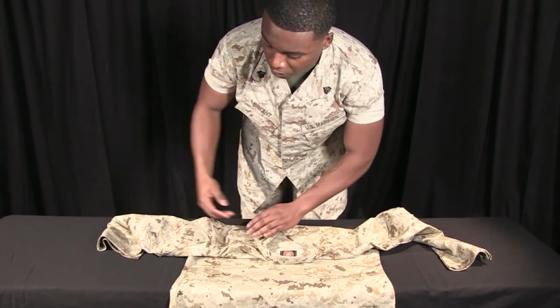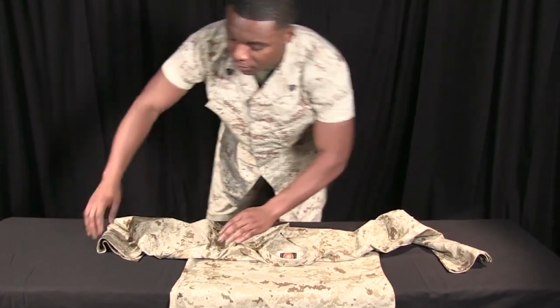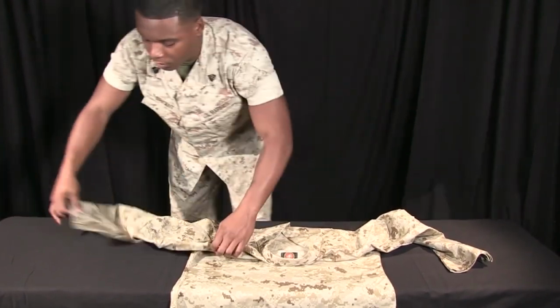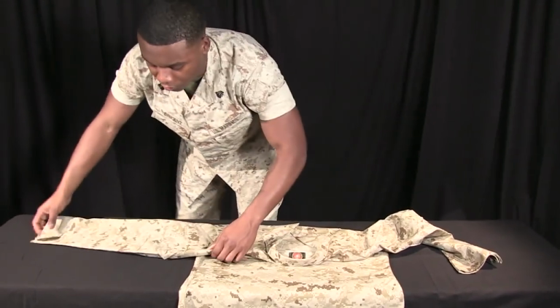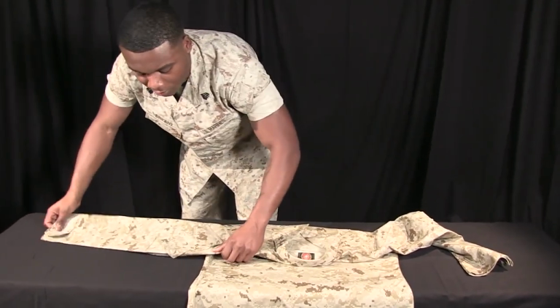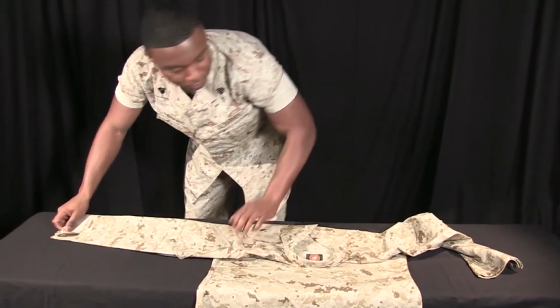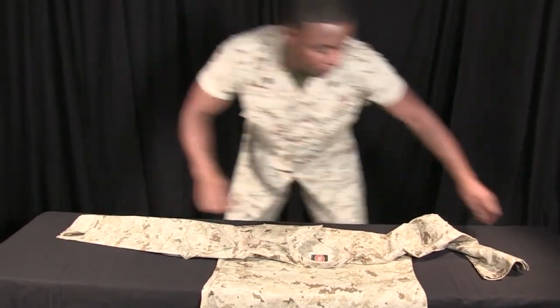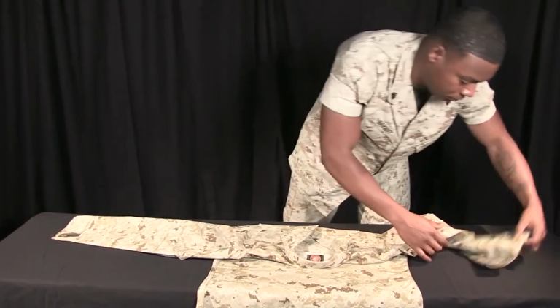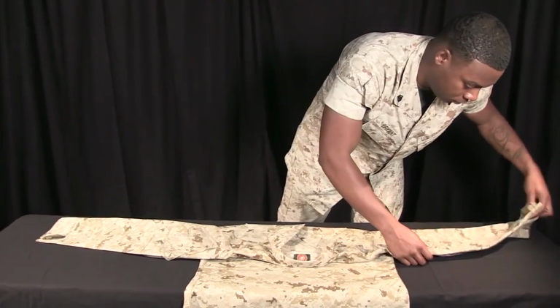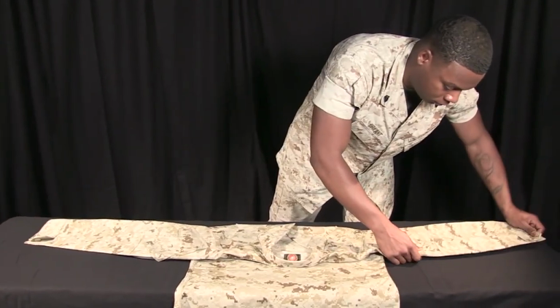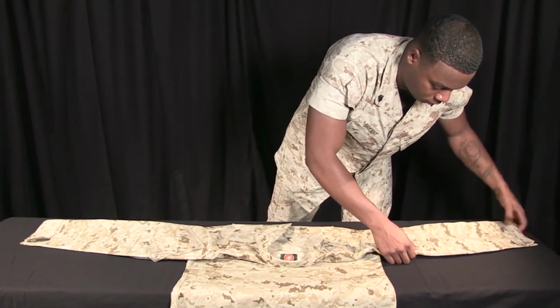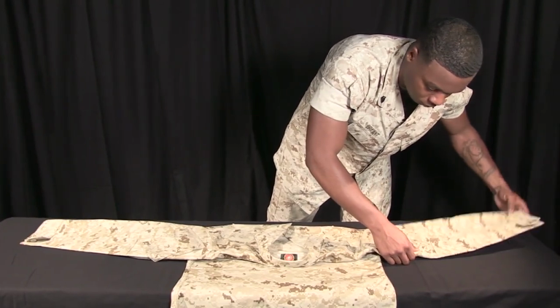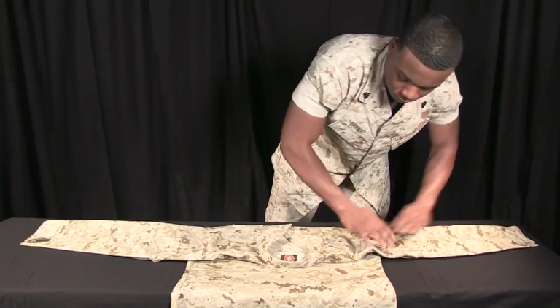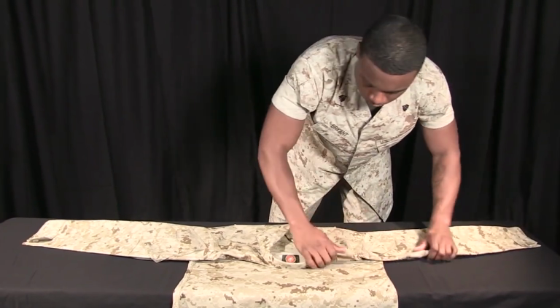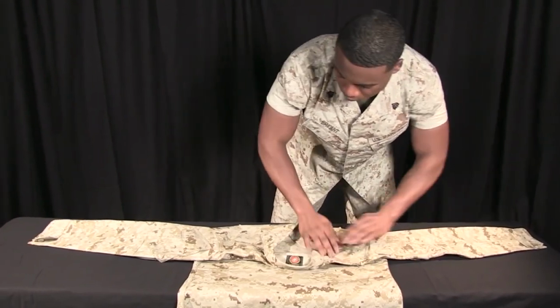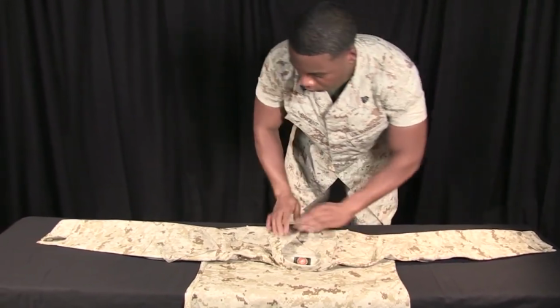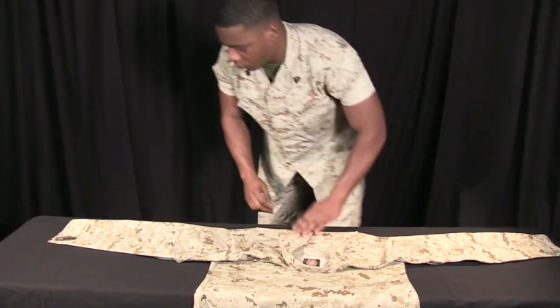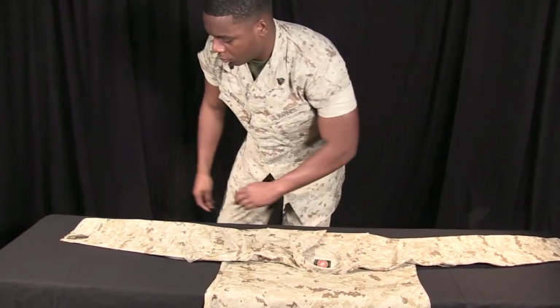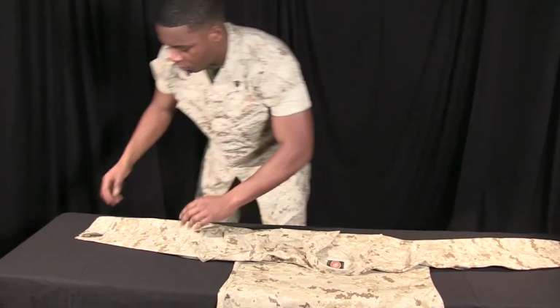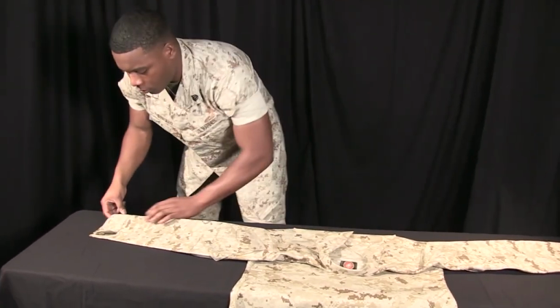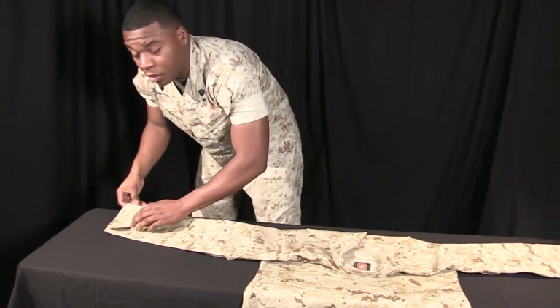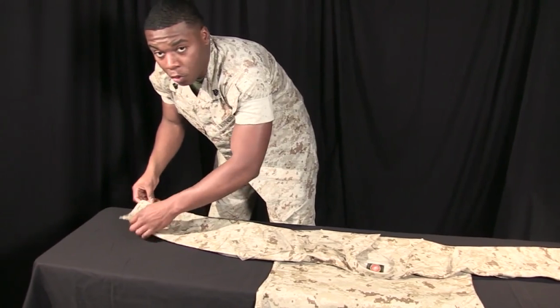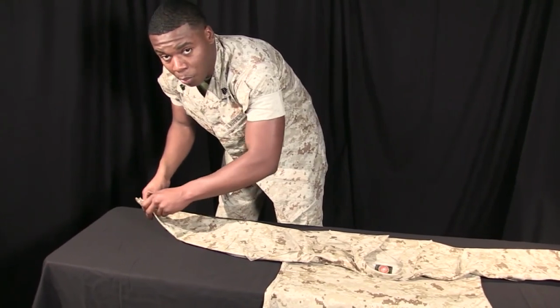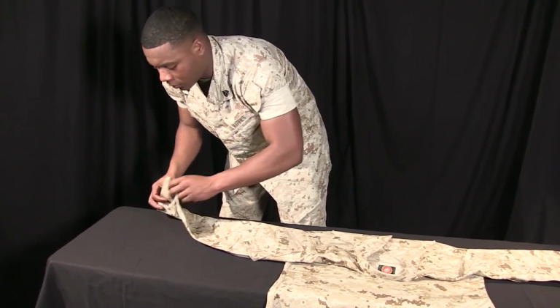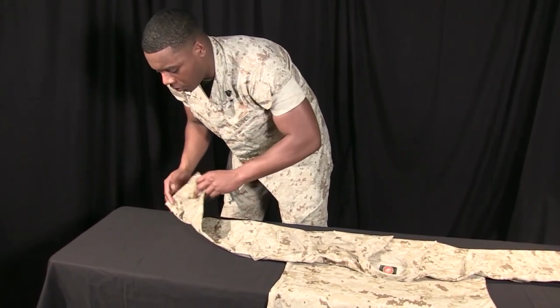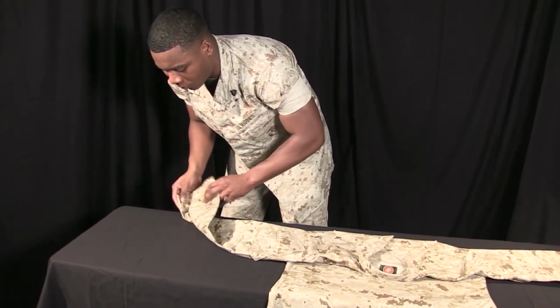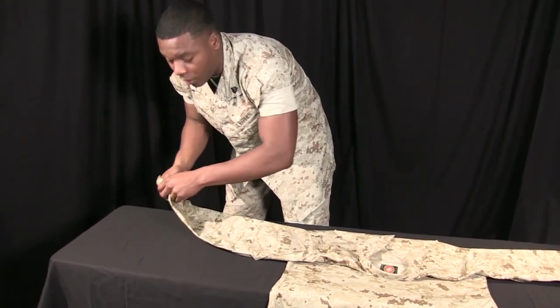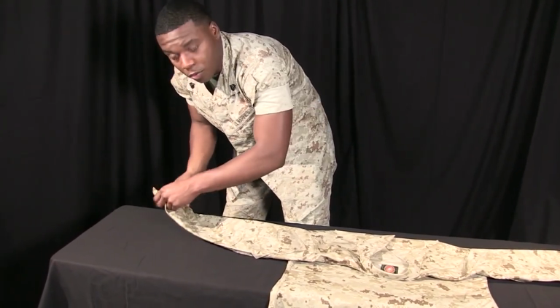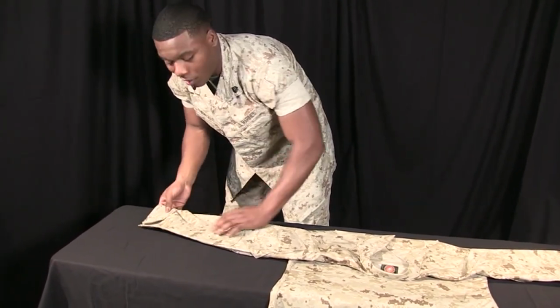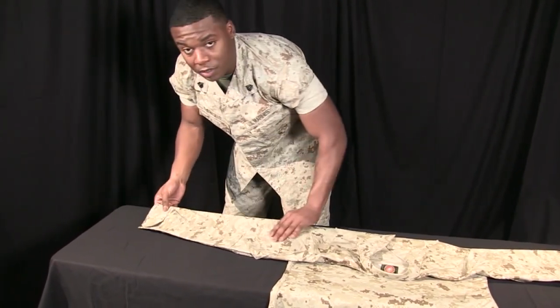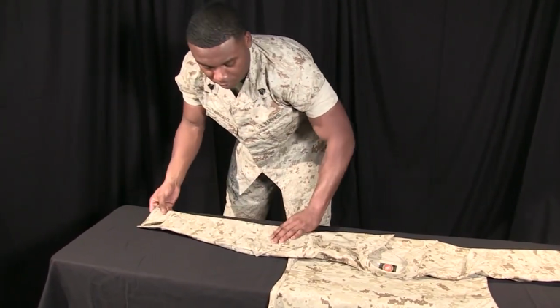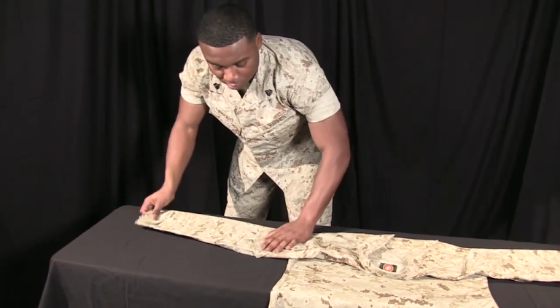From there, you're going to straighten each sleeve out. You're then going to fold a portion of the sleeve about a third of the way through underneath, like so.